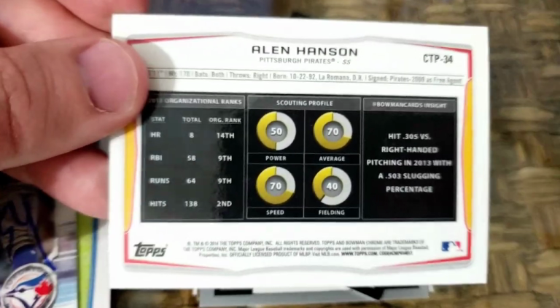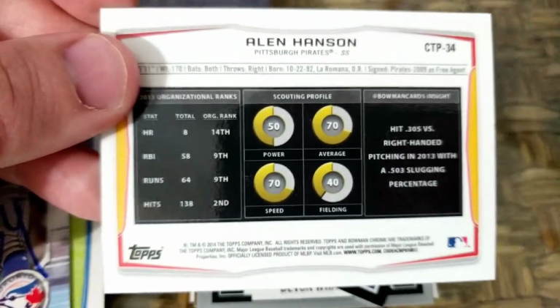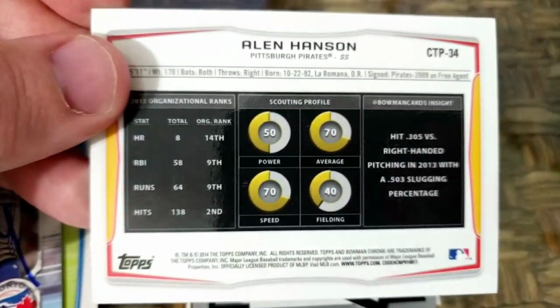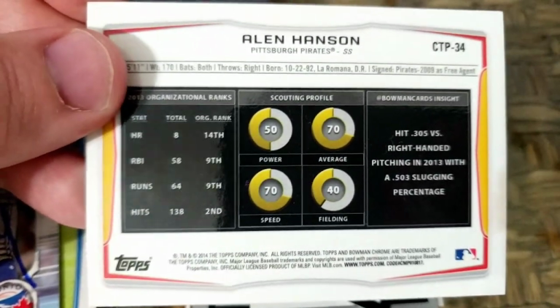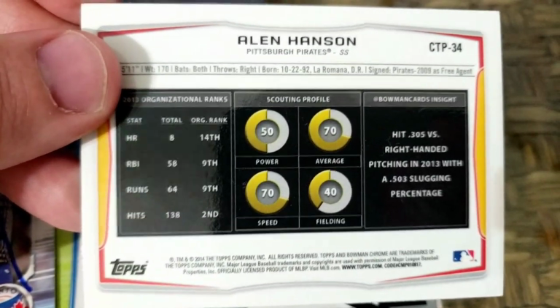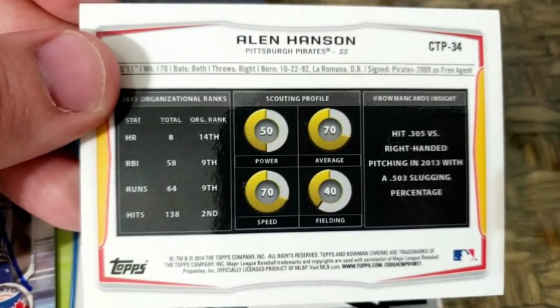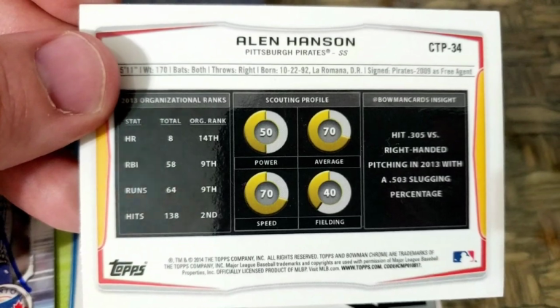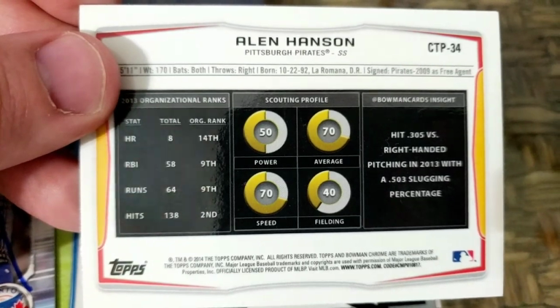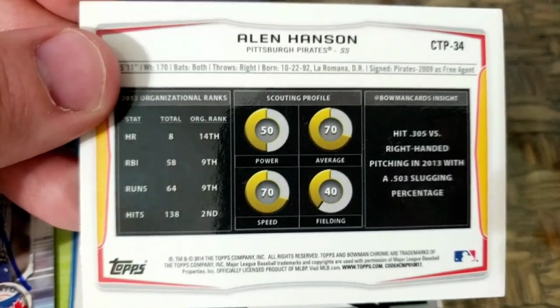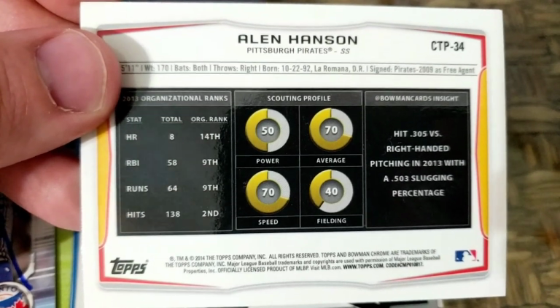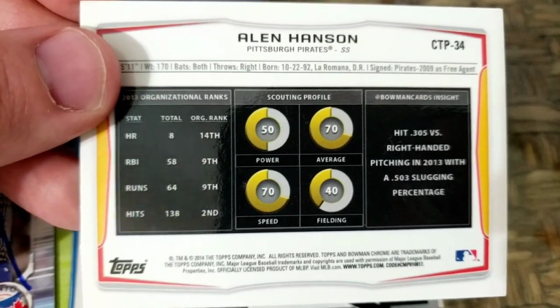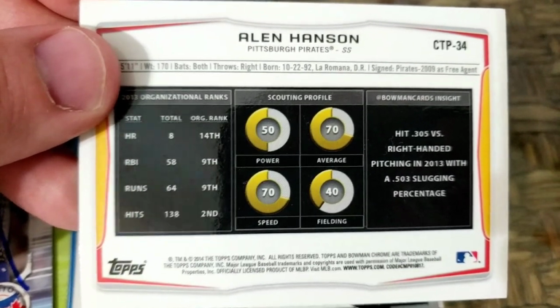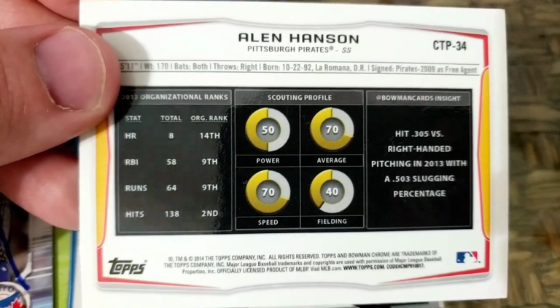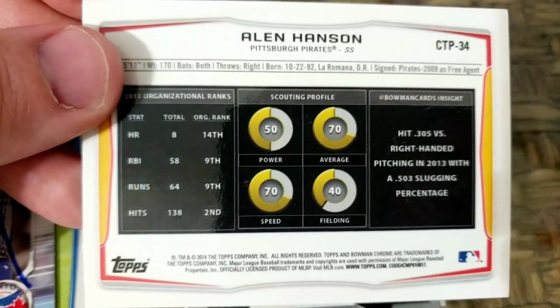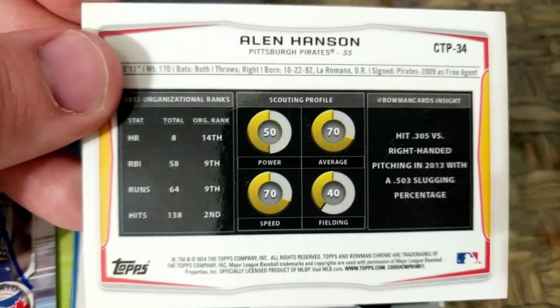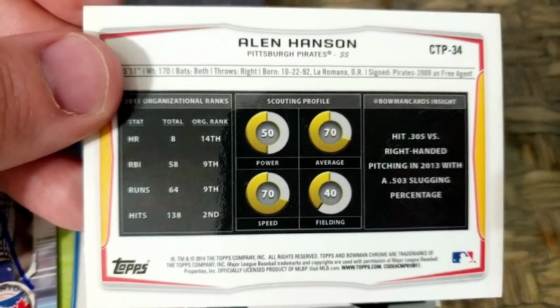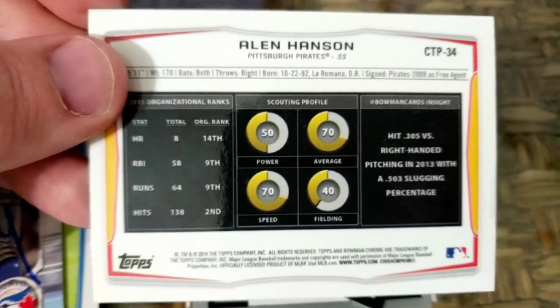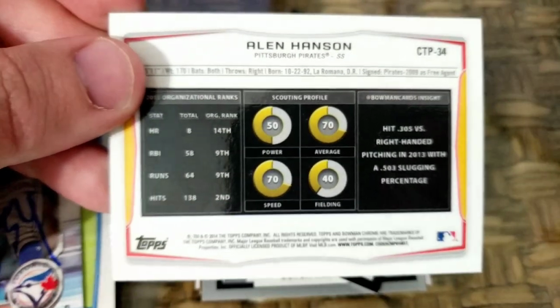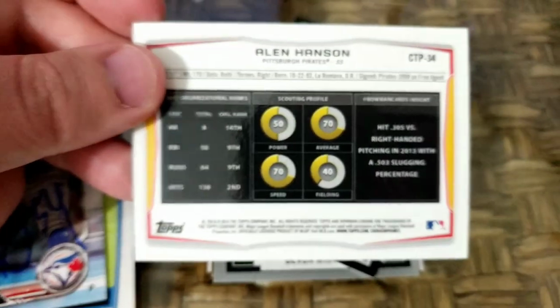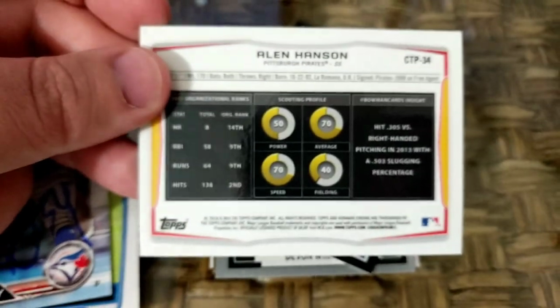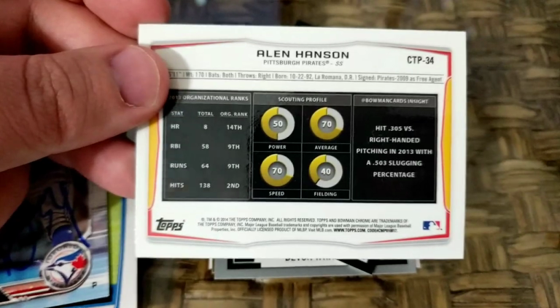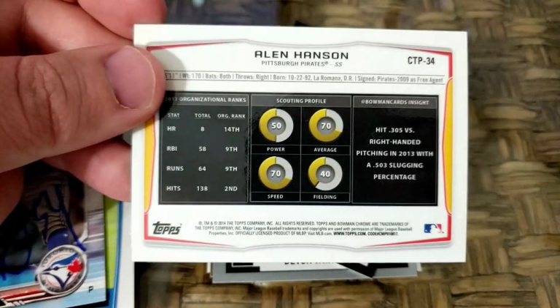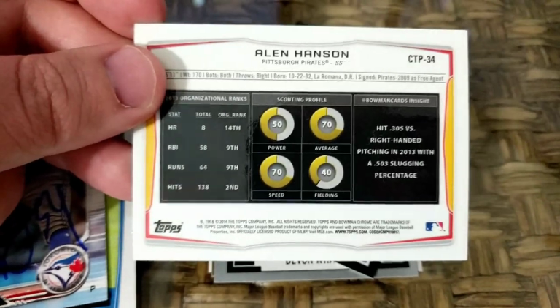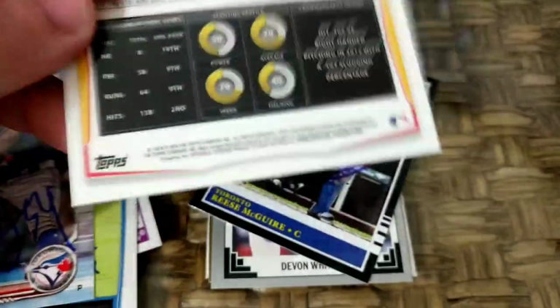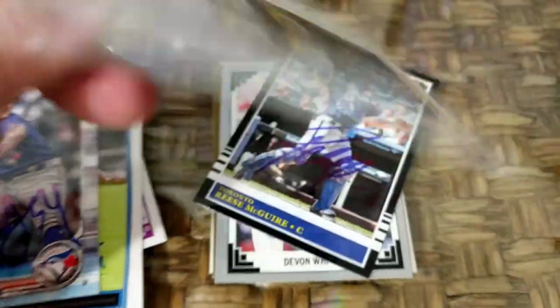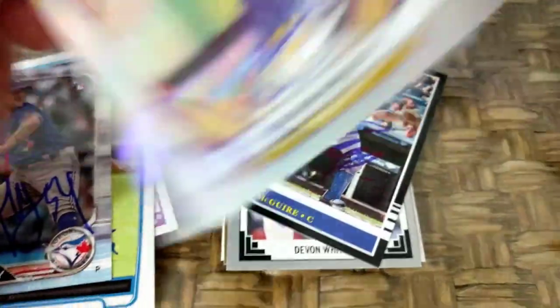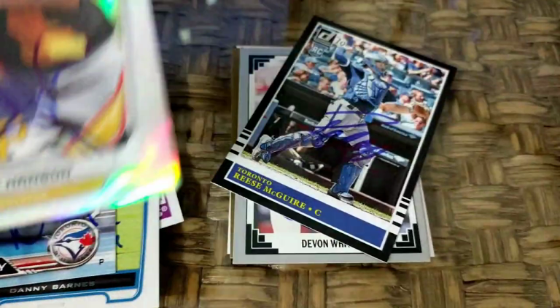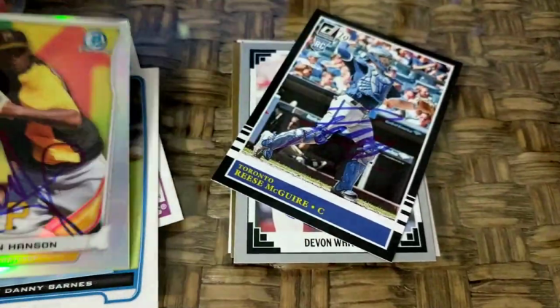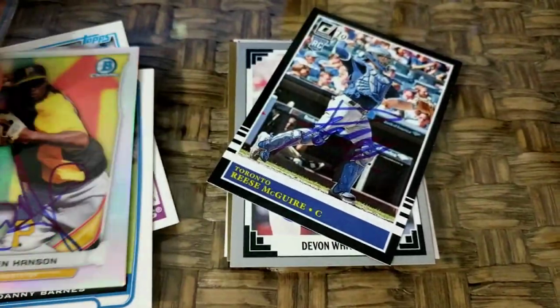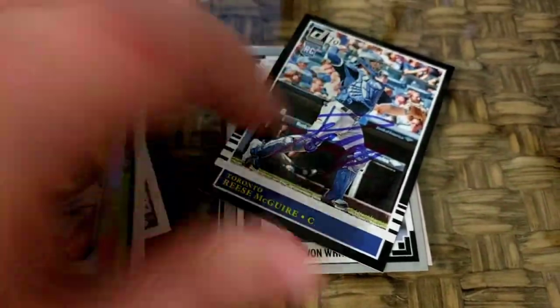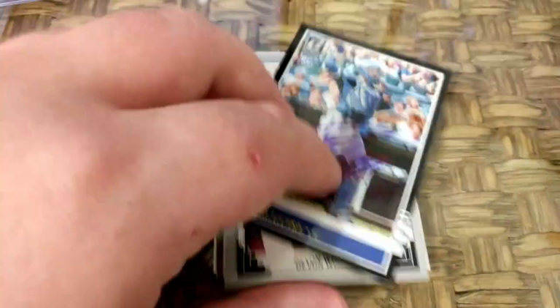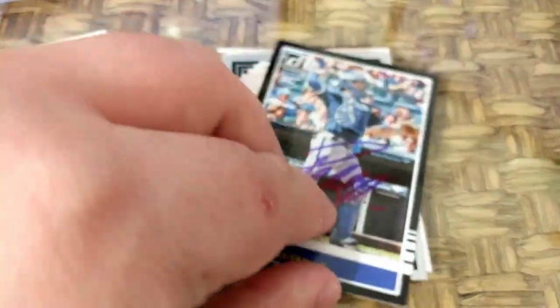One thing they did with 2014, as you can see, is they put the scouting profile on the card. His average and speed were both graded at a 70. I'm surprised the Giants actually let him go.